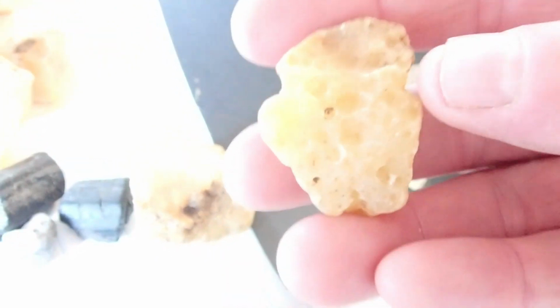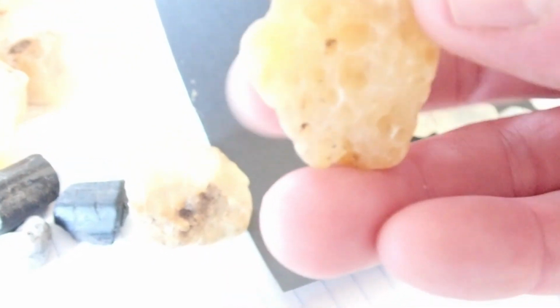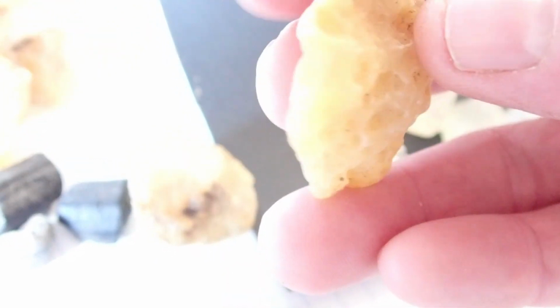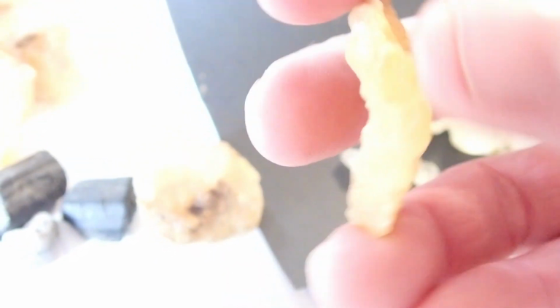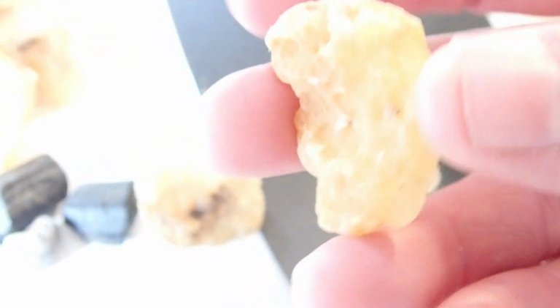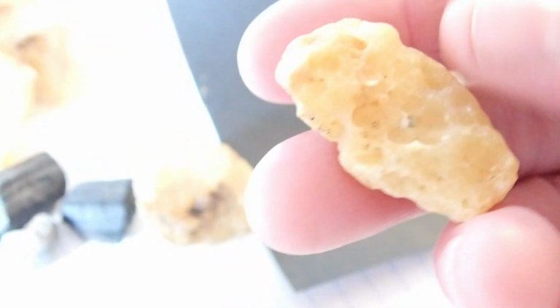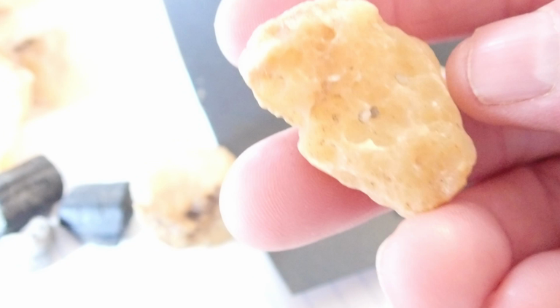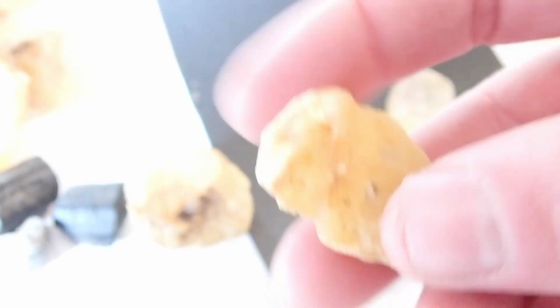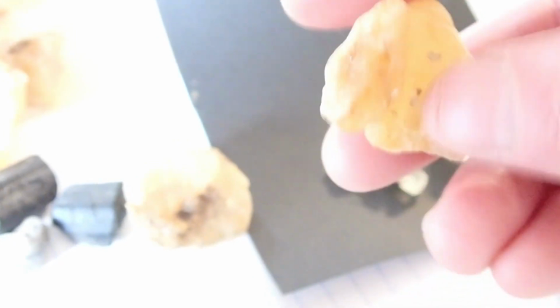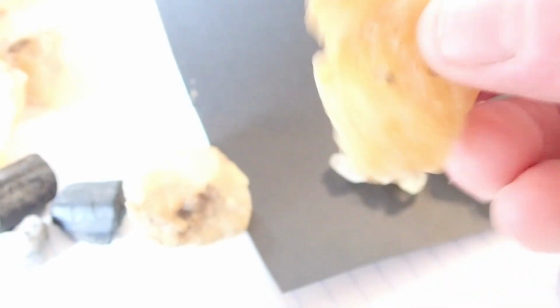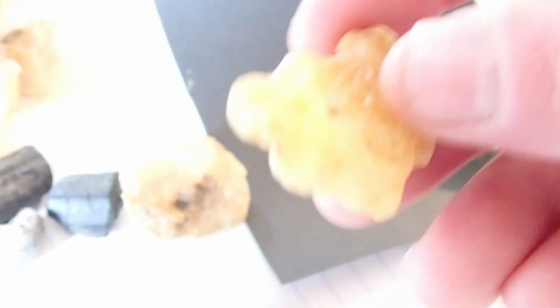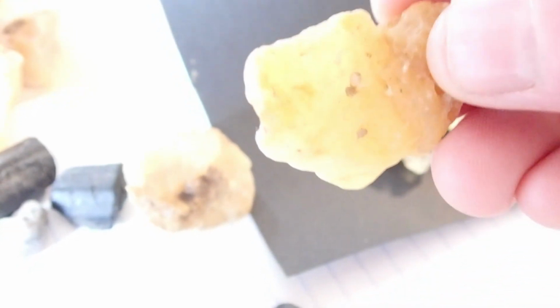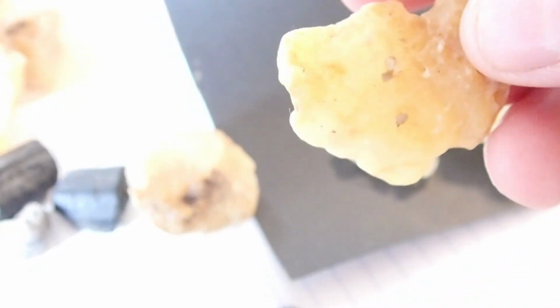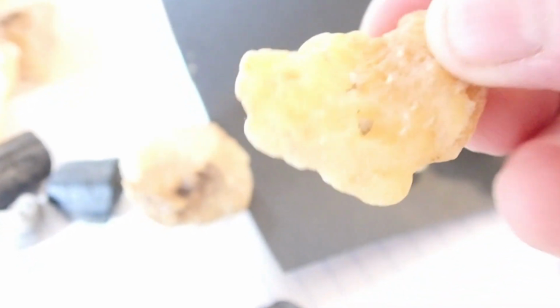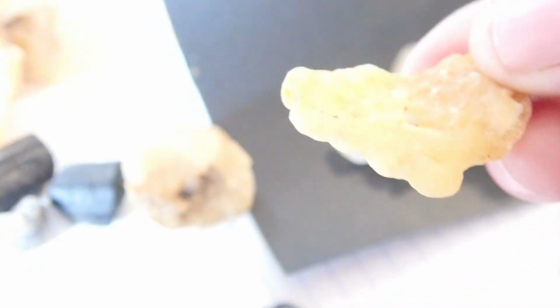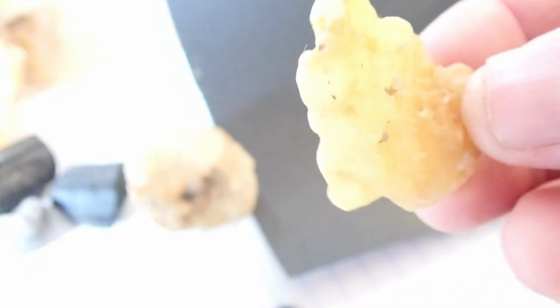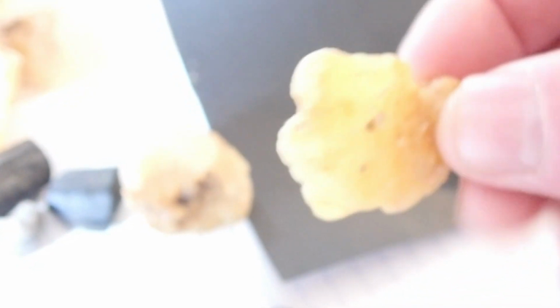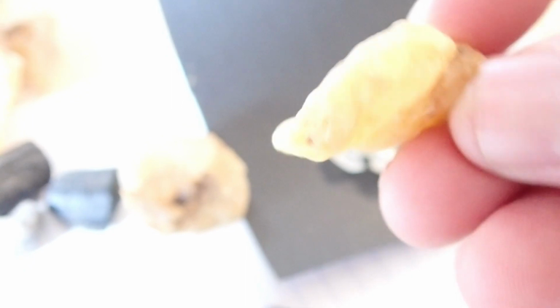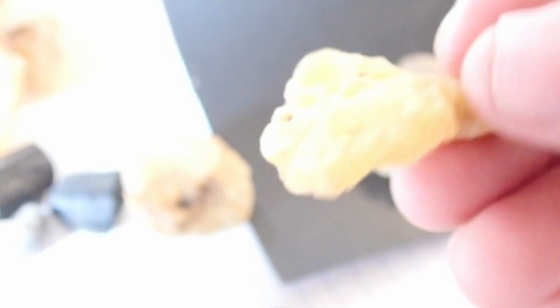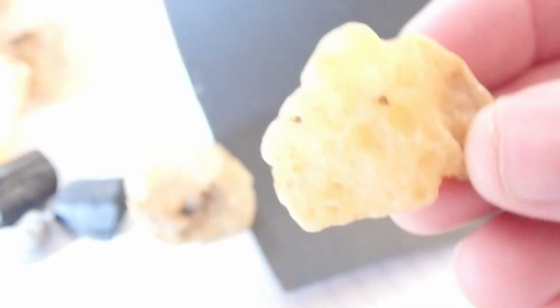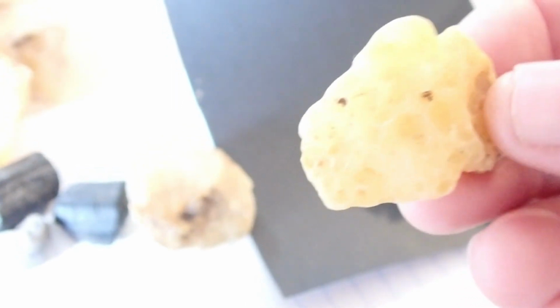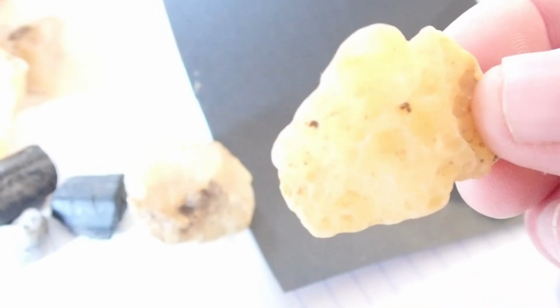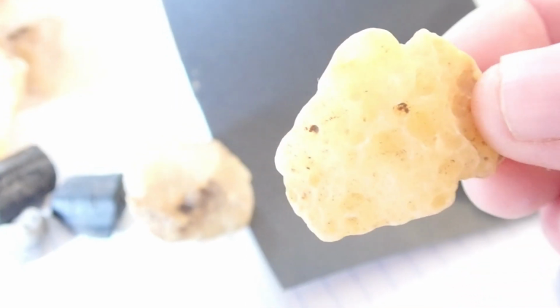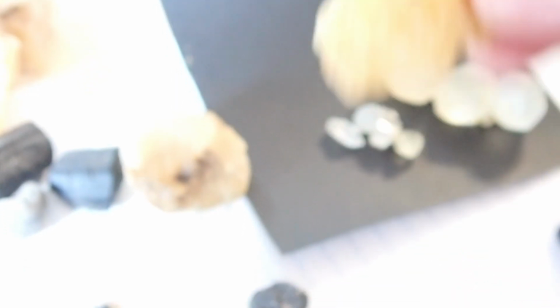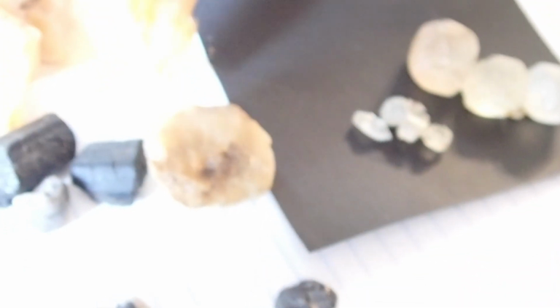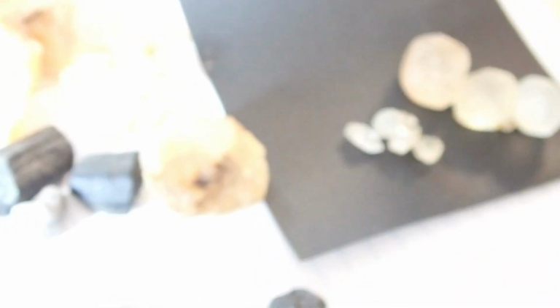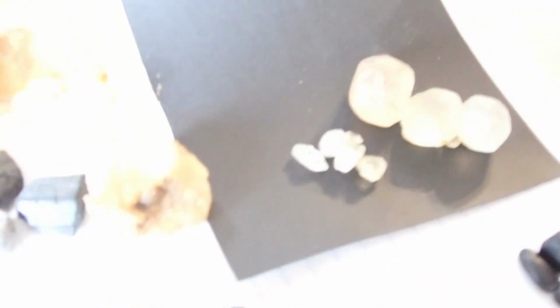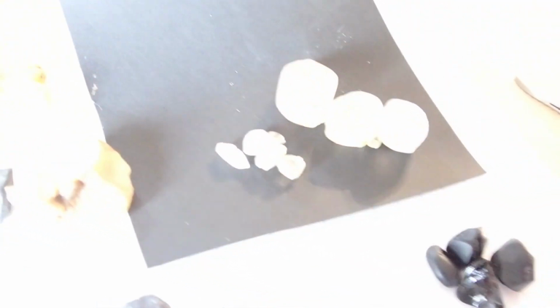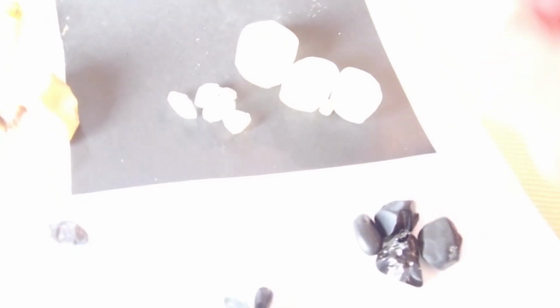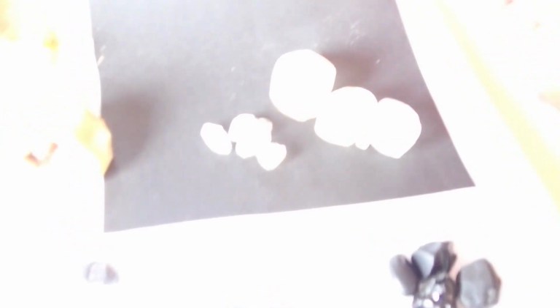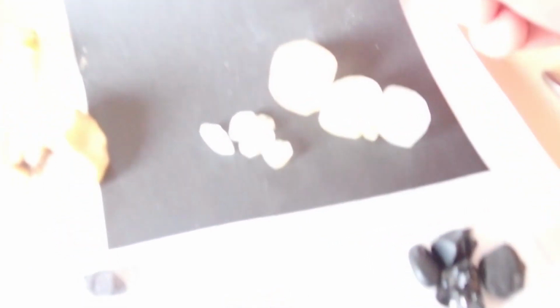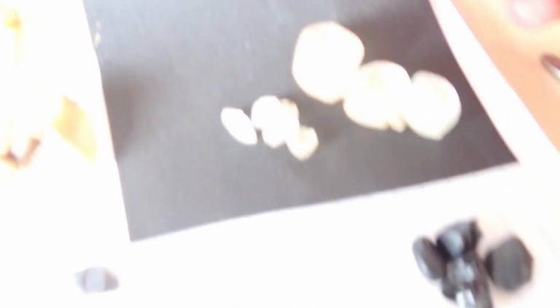Sometimes you just find stuff like this — I call it jasper but it looks like melted glass. It's not glass though, it's a rock.